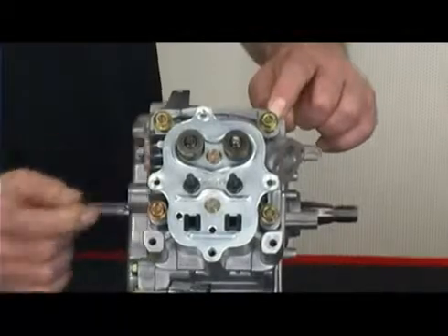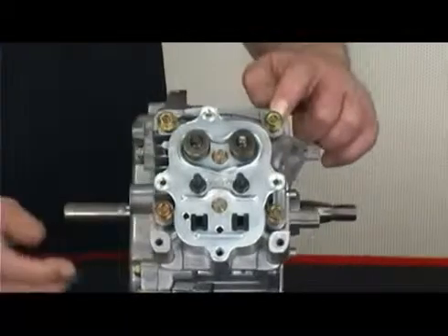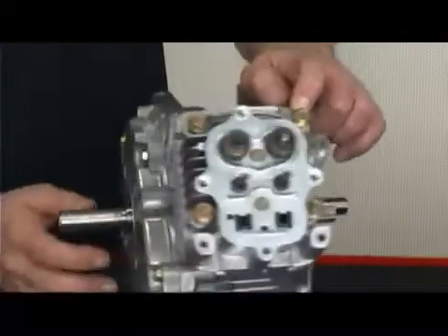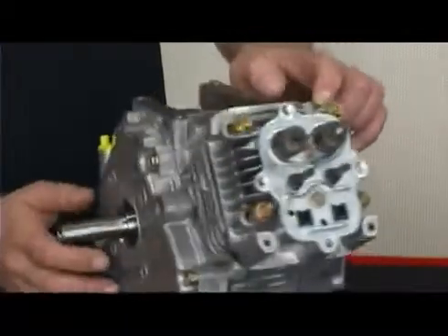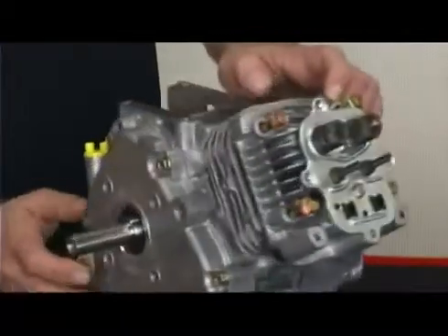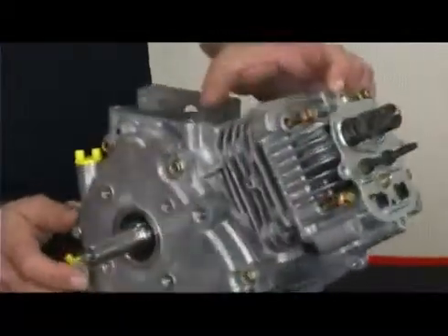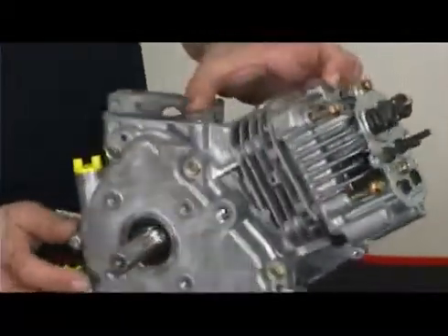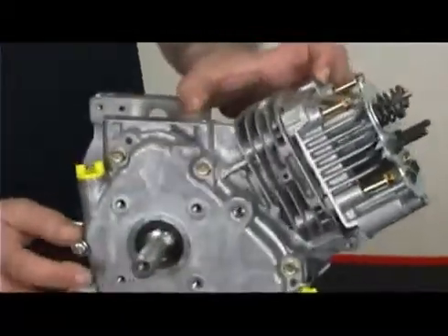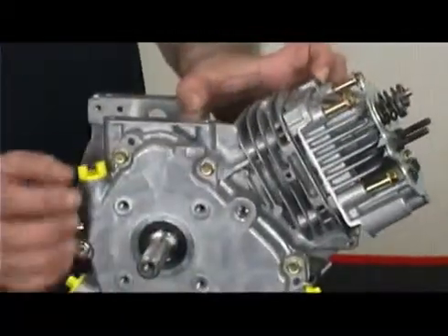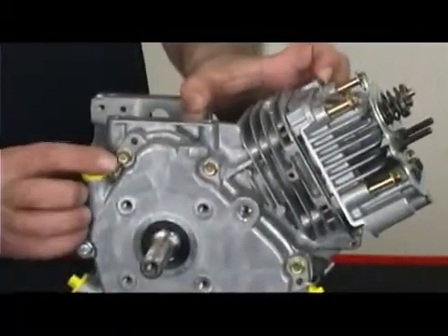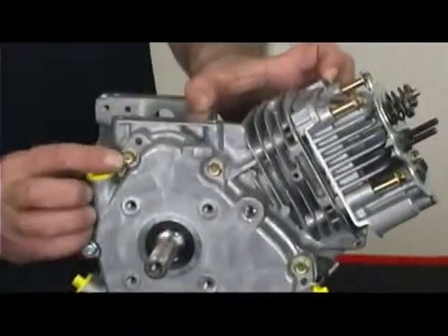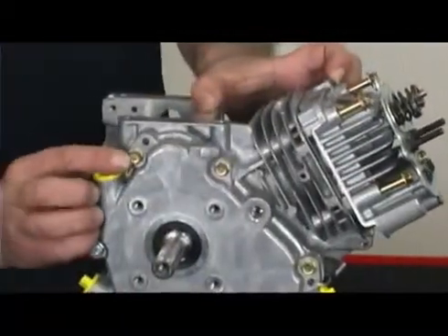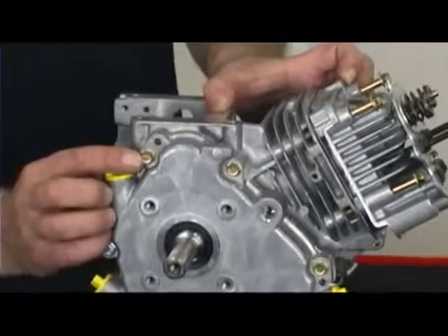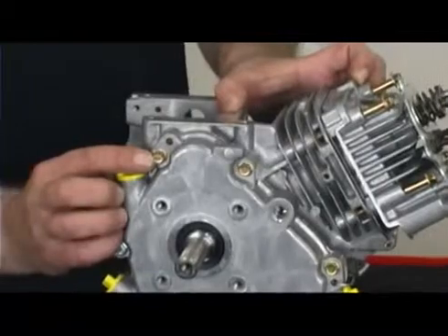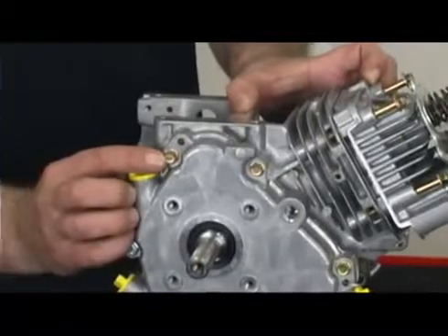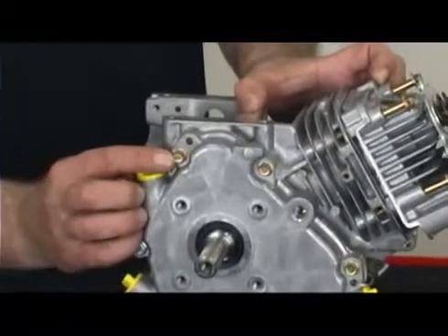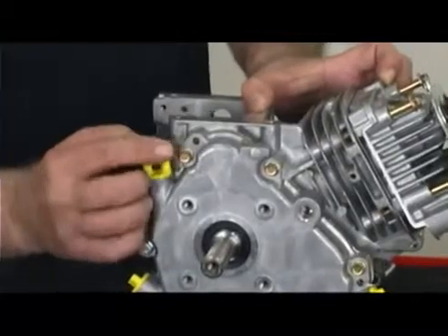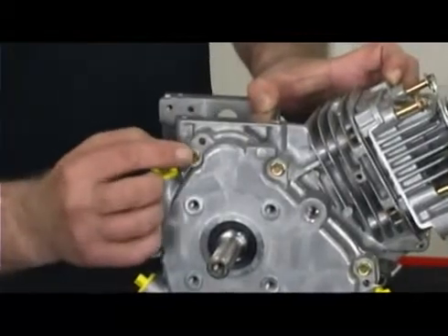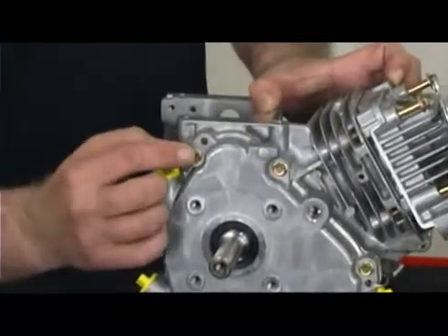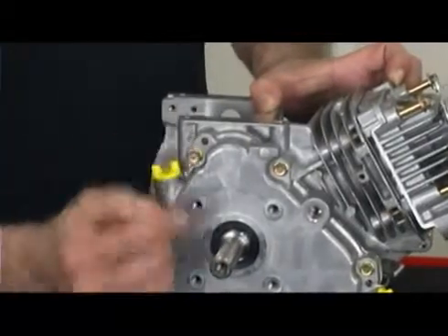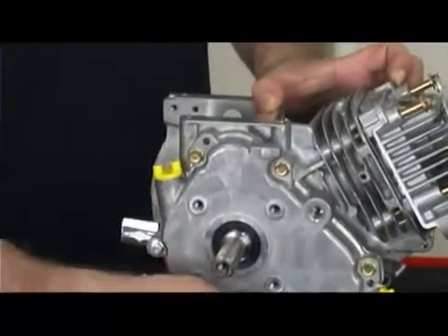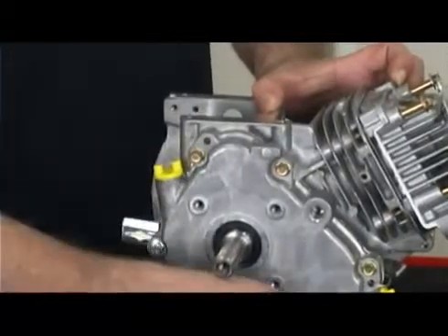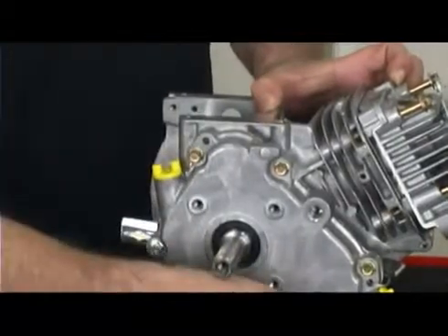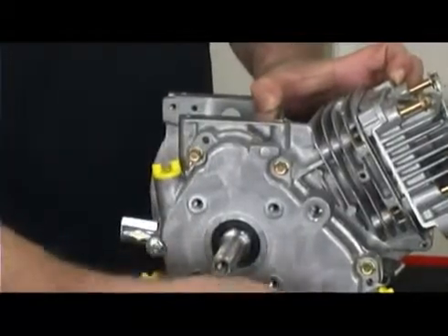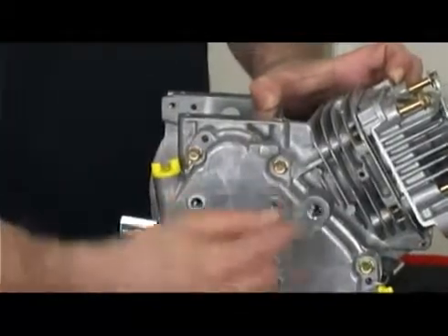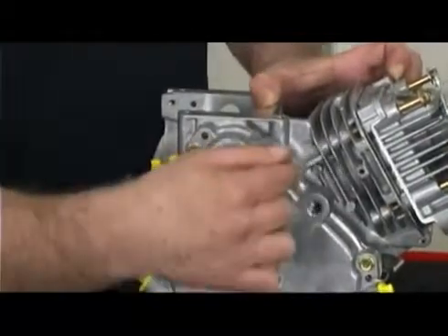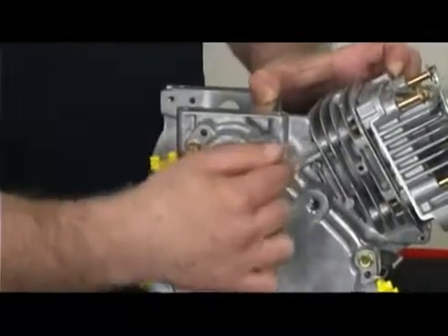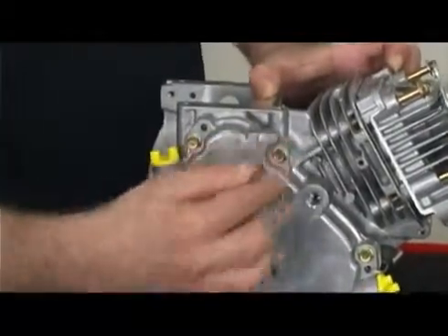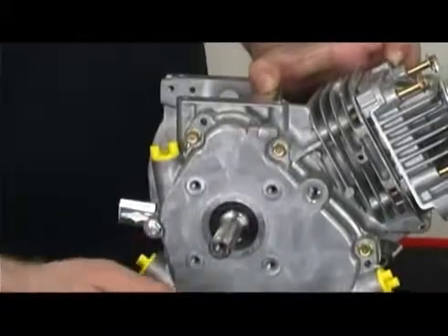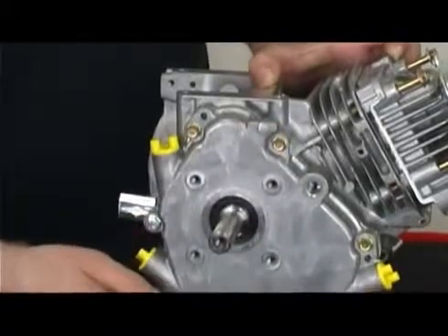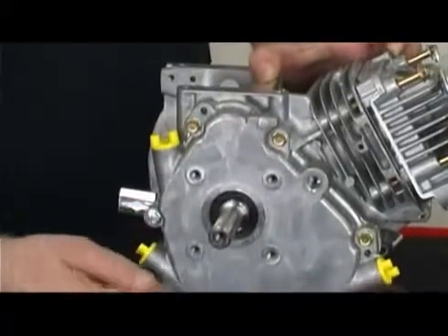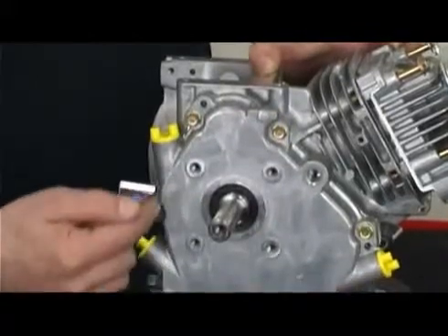The same method should be used when installing the side cover gasket. Using a crisscross or star pattern, slowly work each bolt, tightening in stages to the final setting of 110 inch-pounds.